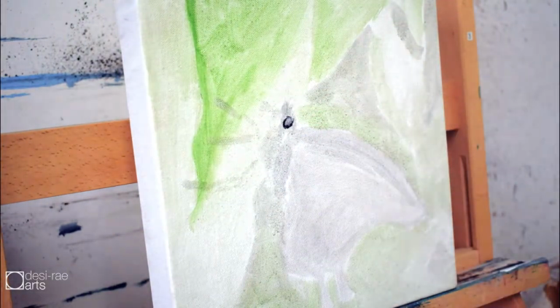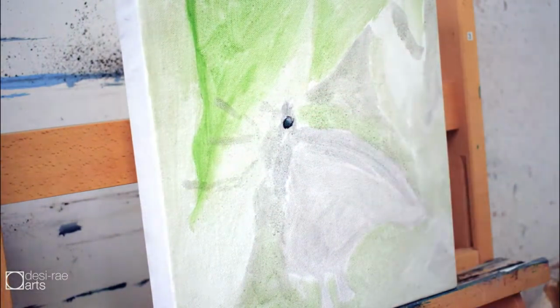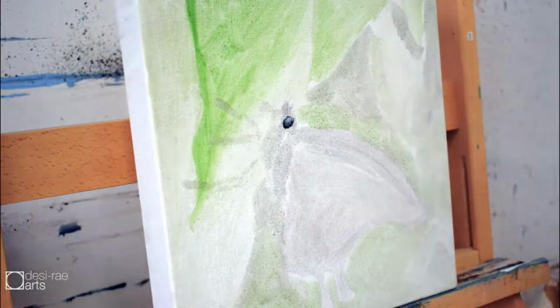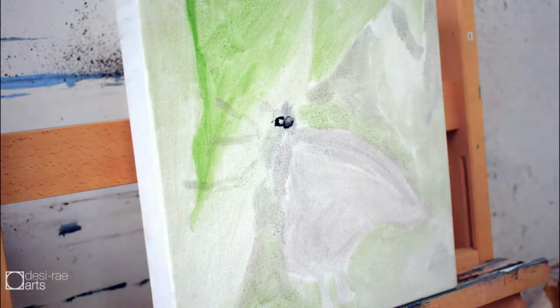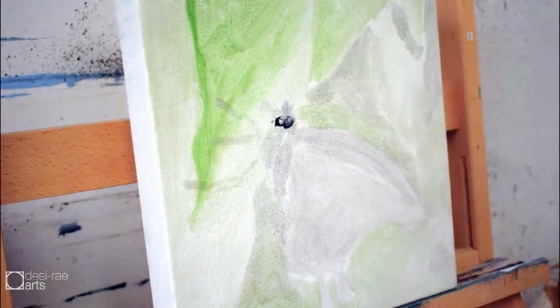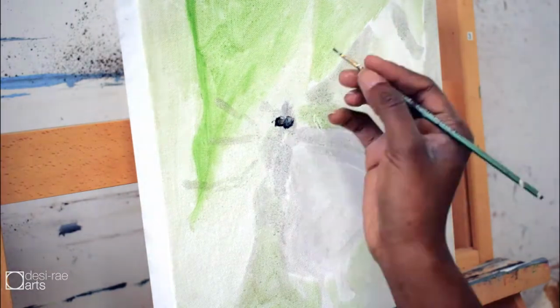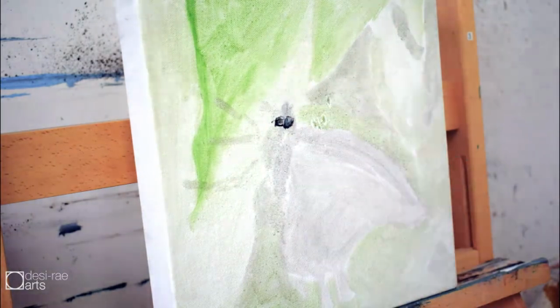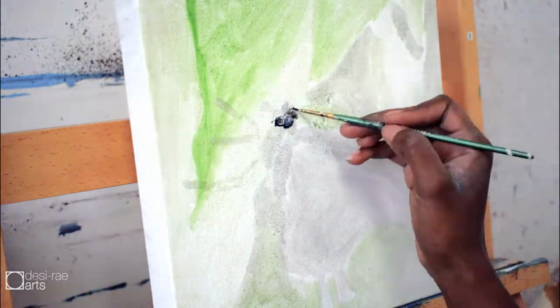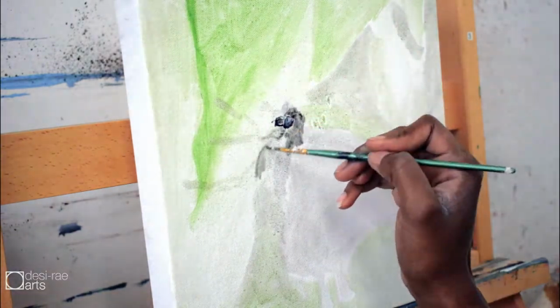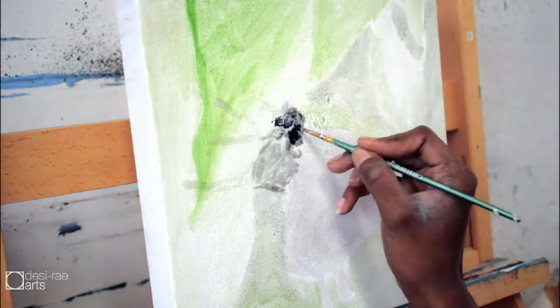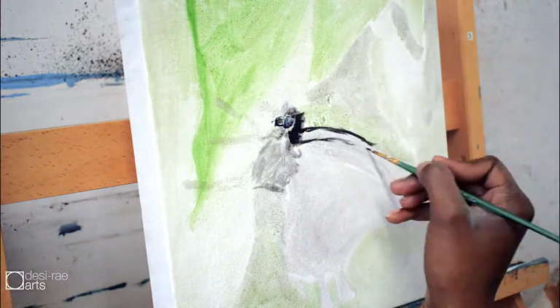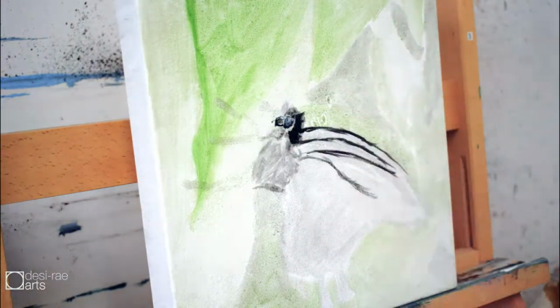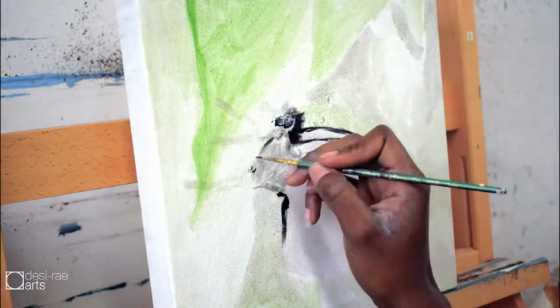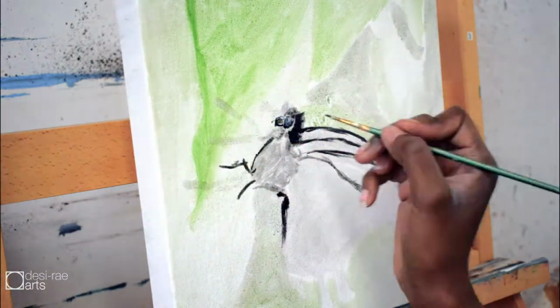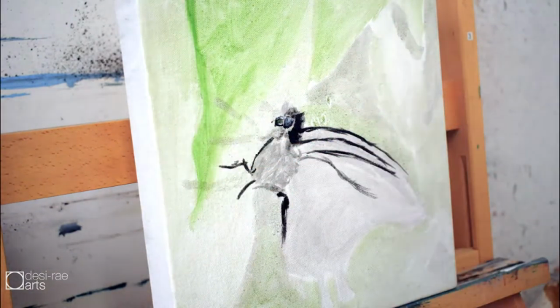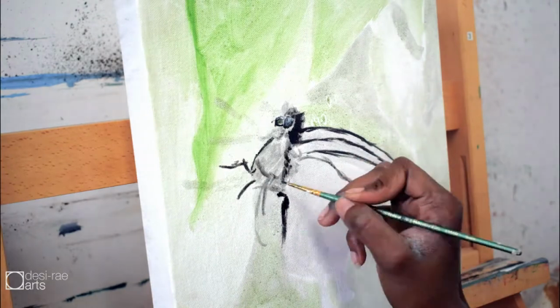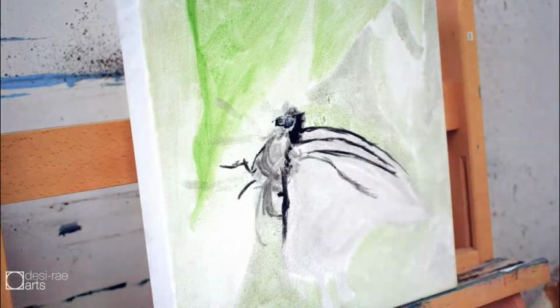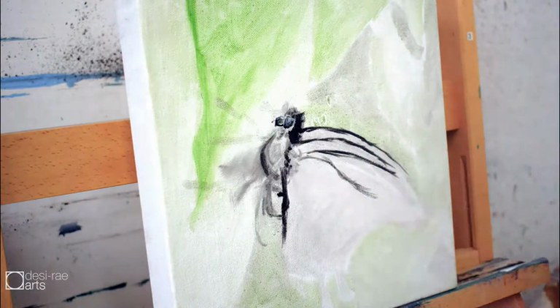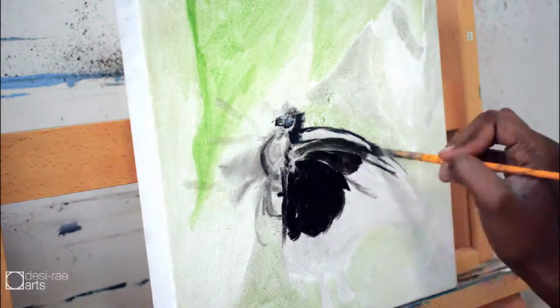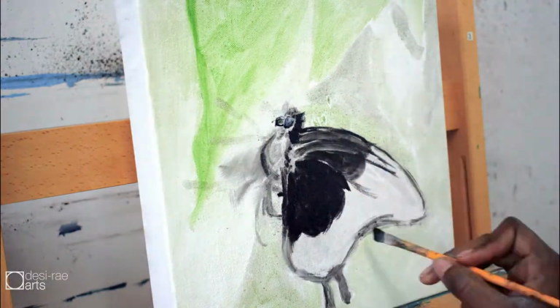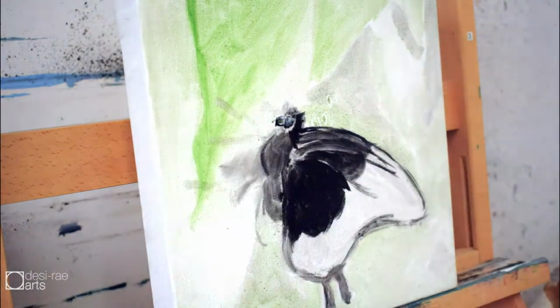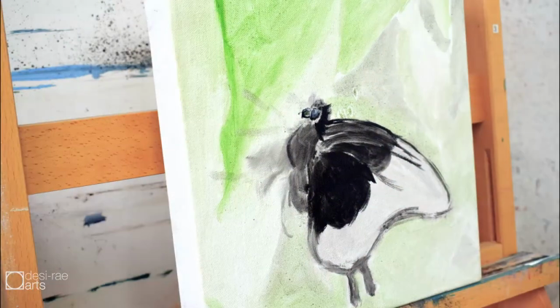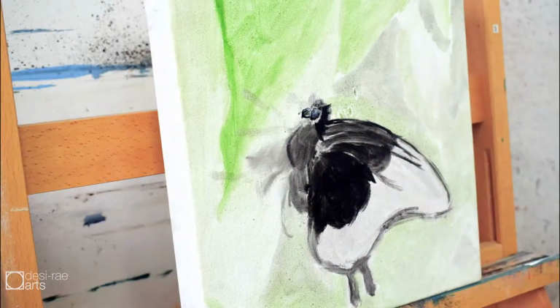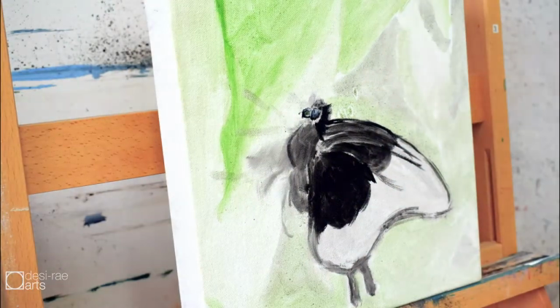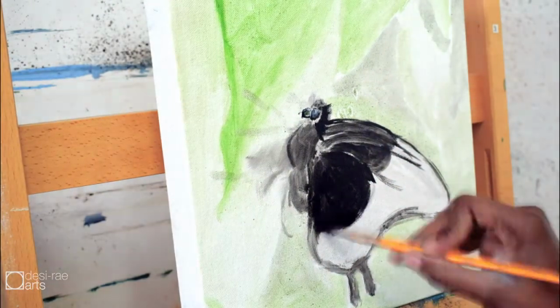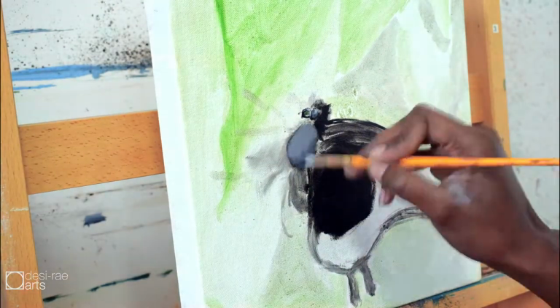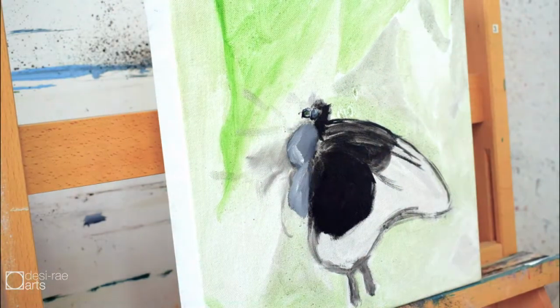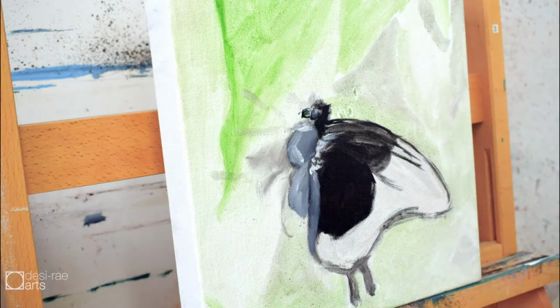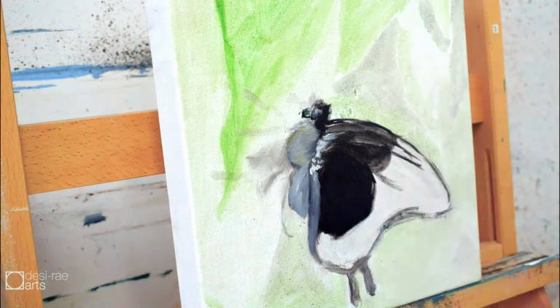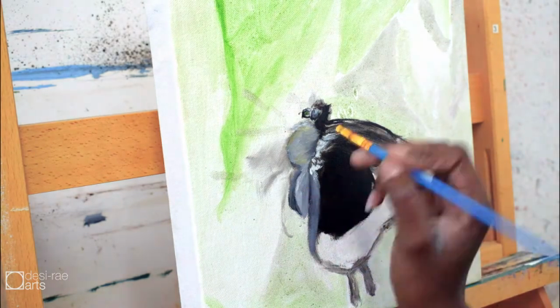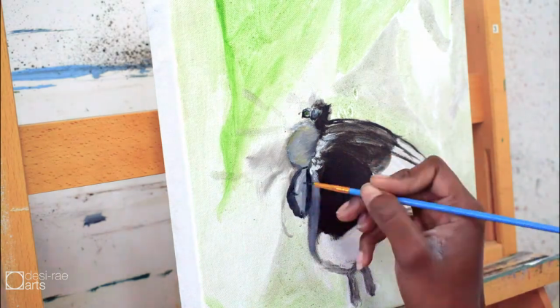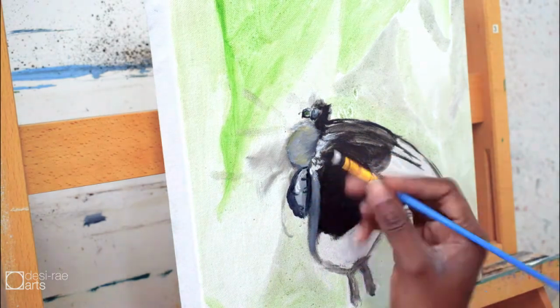I started out with a rough outline, pretty much blocking everything. It's not a real plan, but way better than what I did in the last video. I know it looks like a mess right now, but I promise it gets much better towards the end.